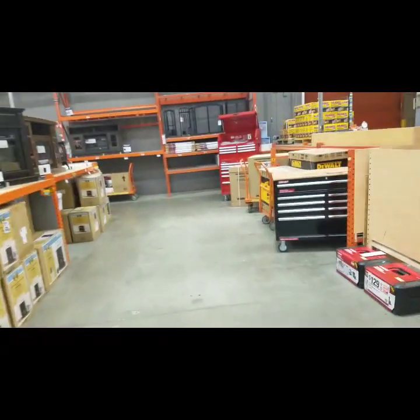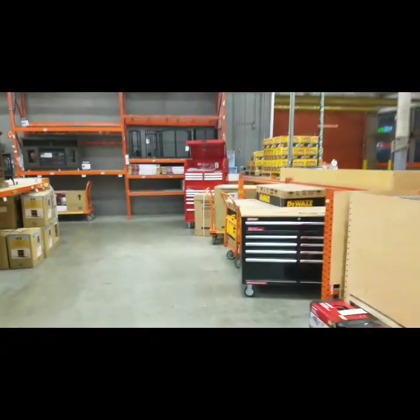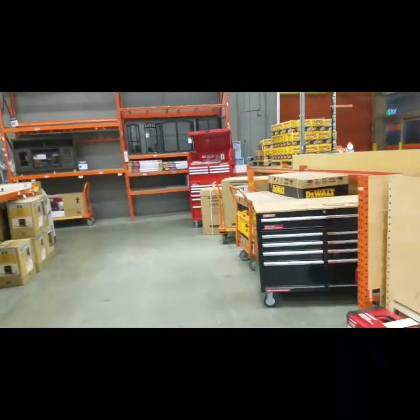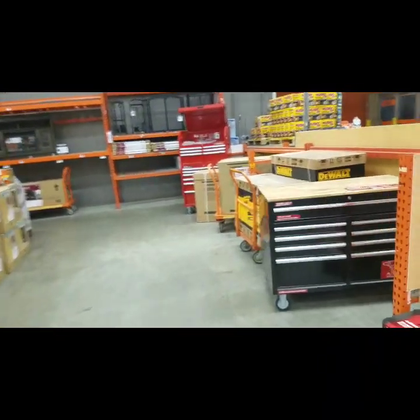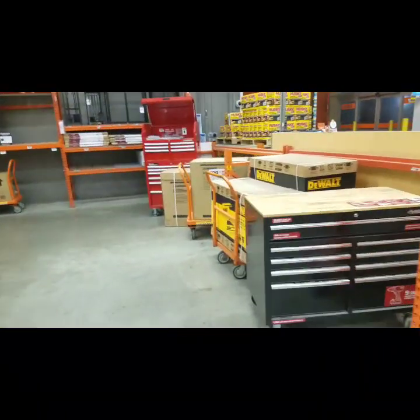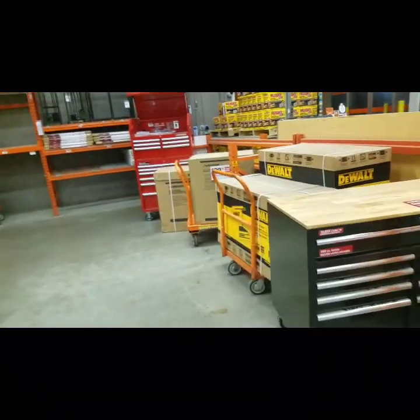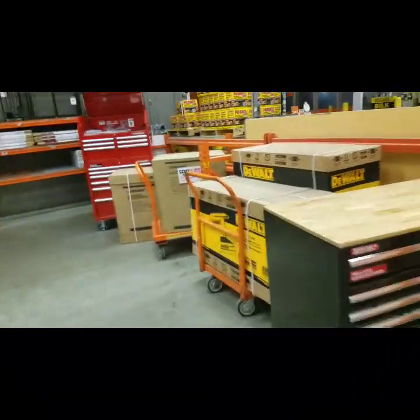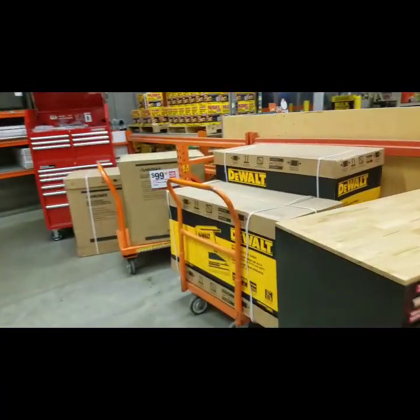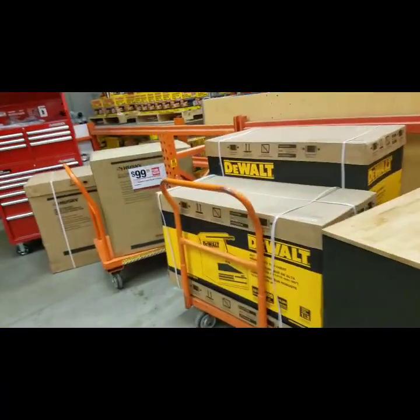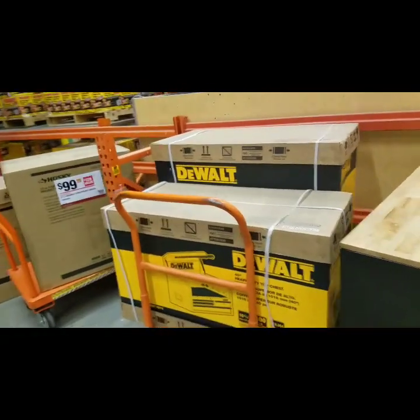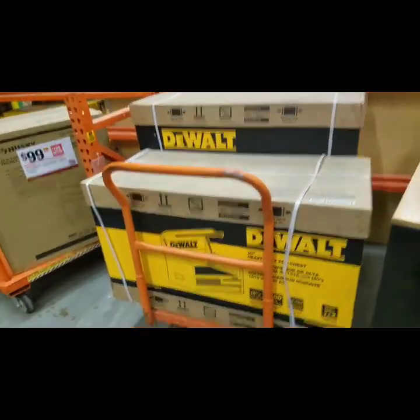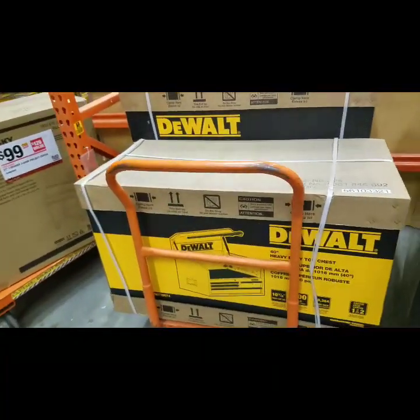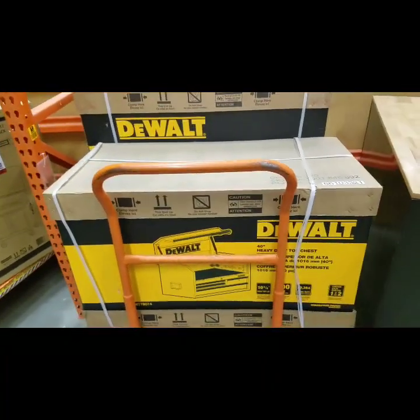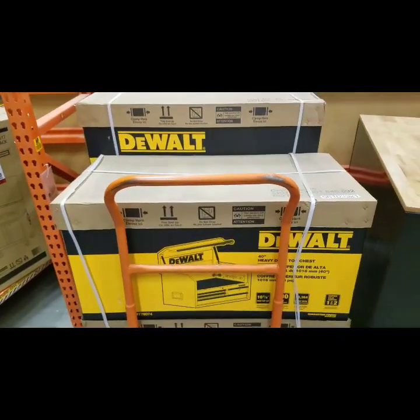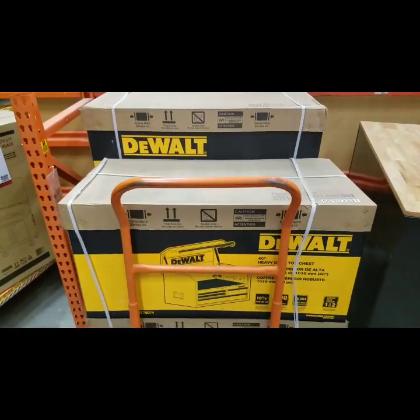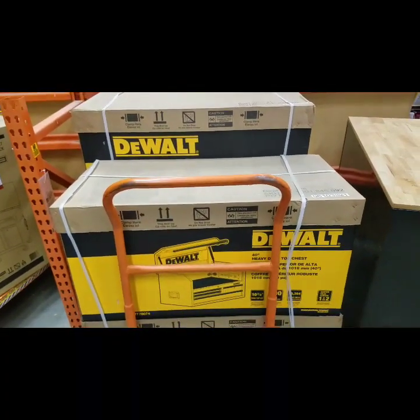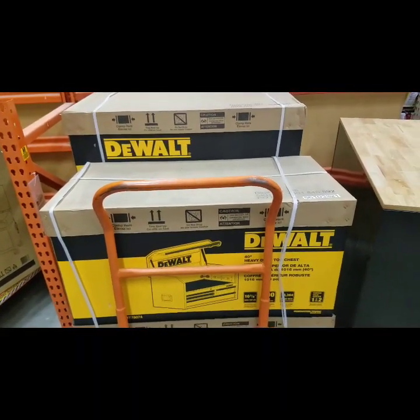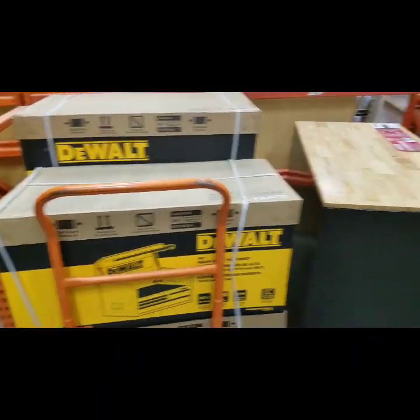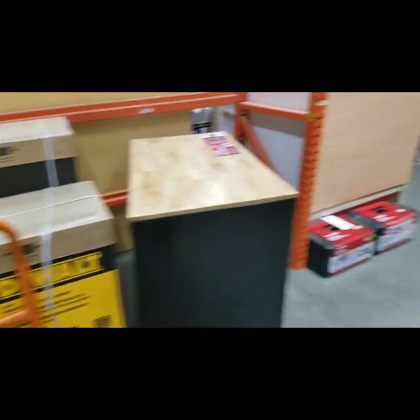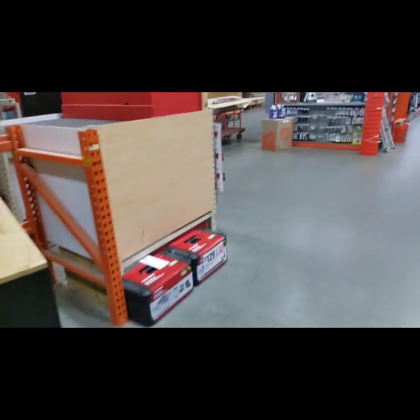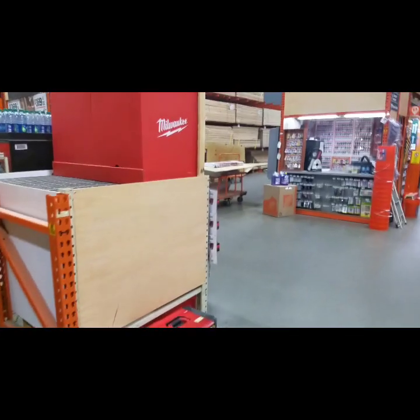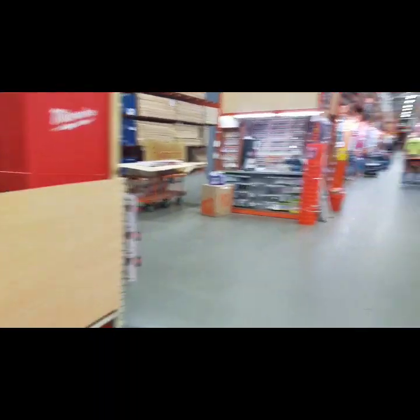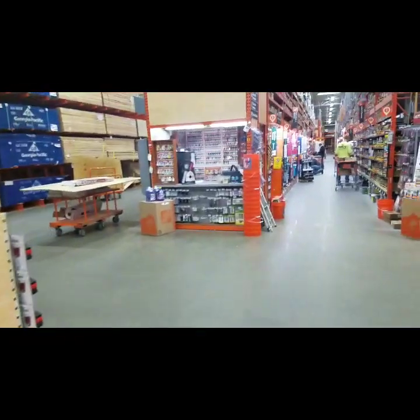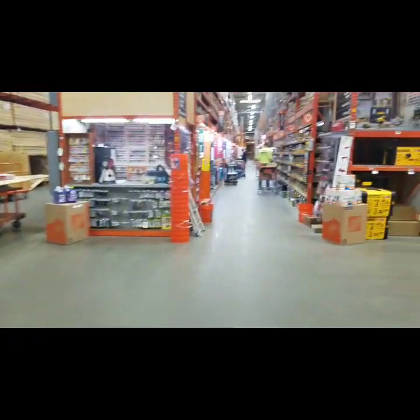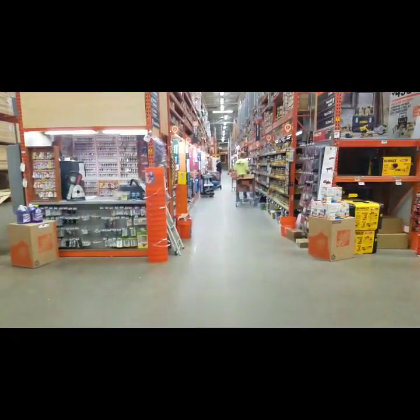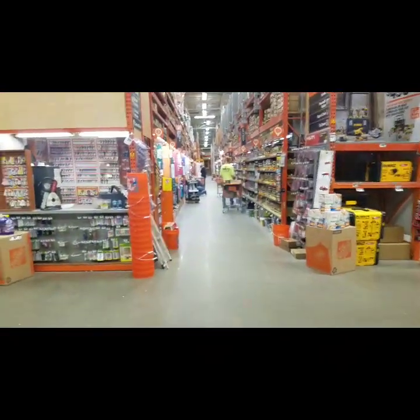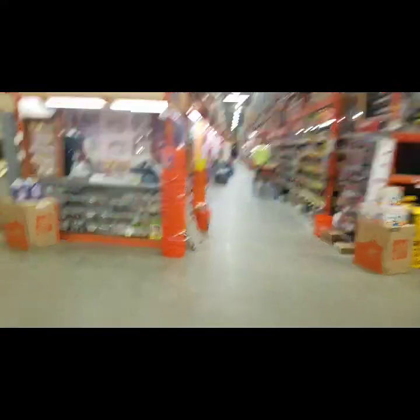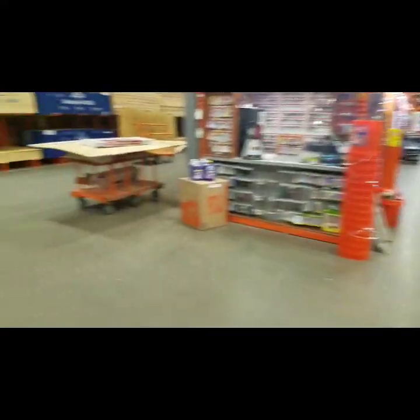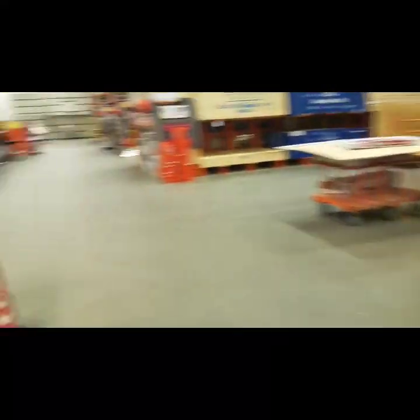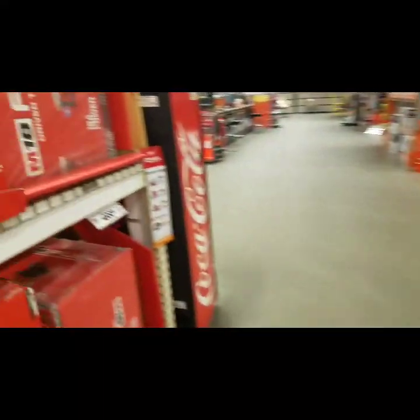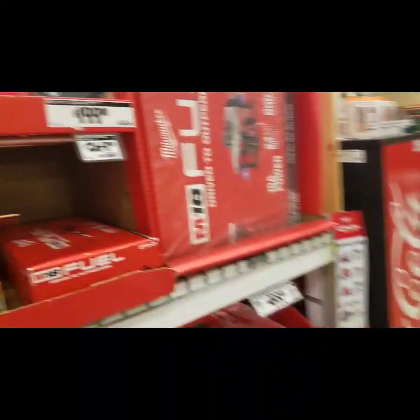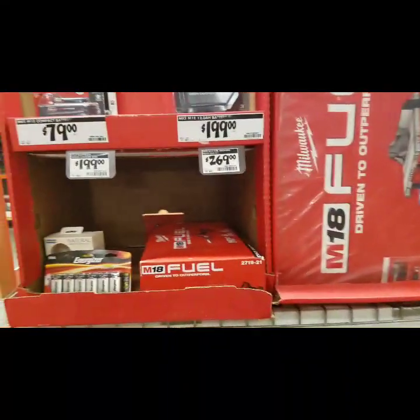Oh yeah — this should be 590 bucks for the DeWalt. This is a 40 inch. Now there is a Milwaukee that's coming out real soon, so we're gonna have to wait and see what's going on.